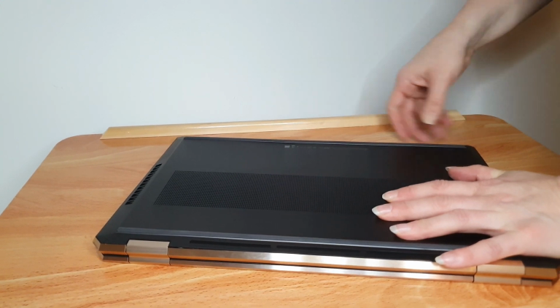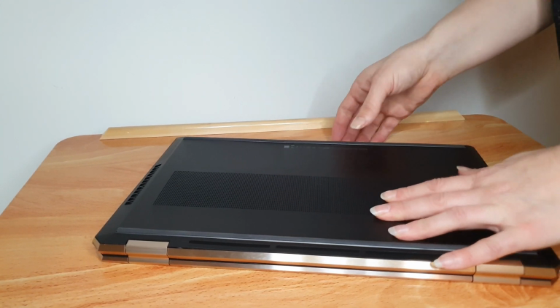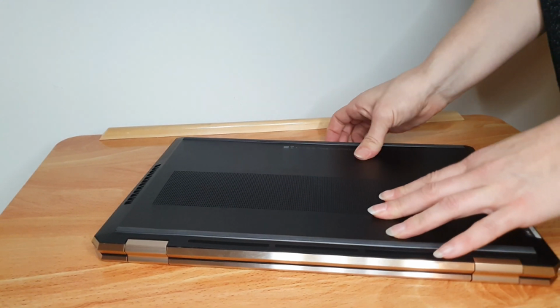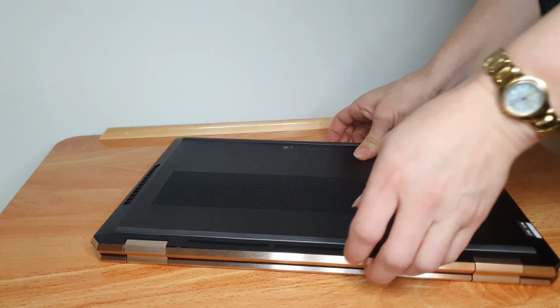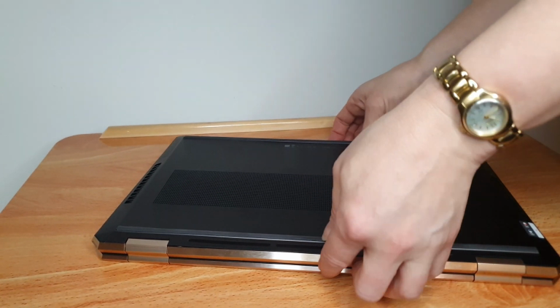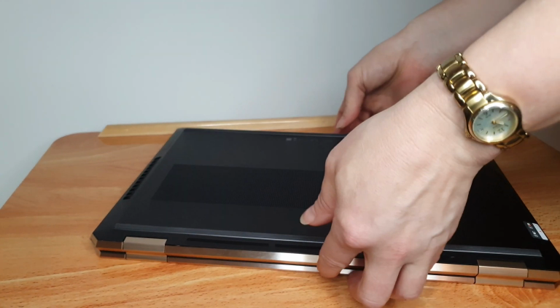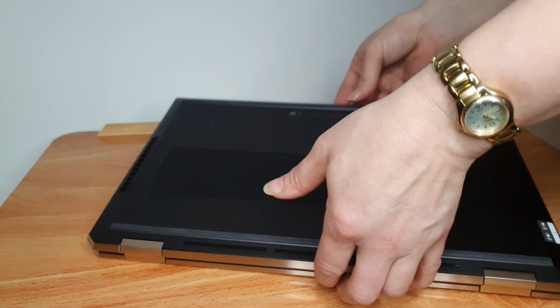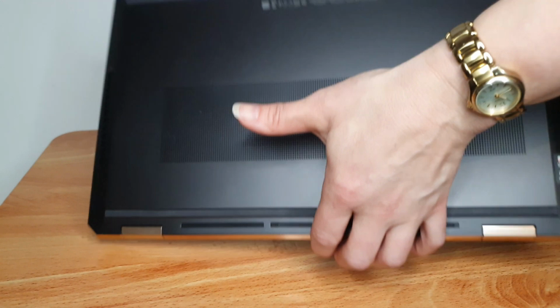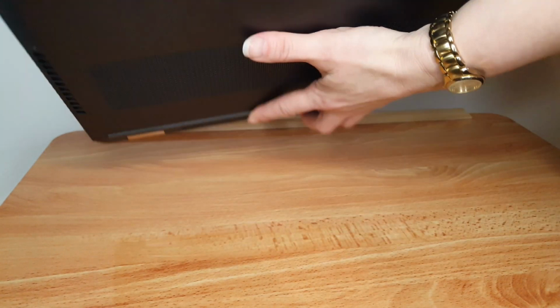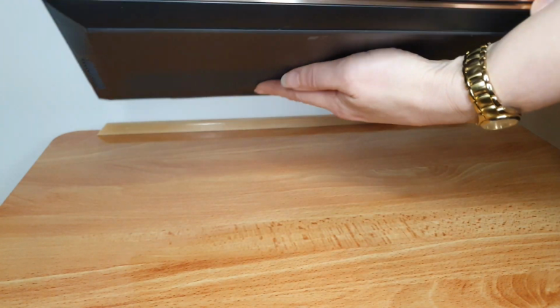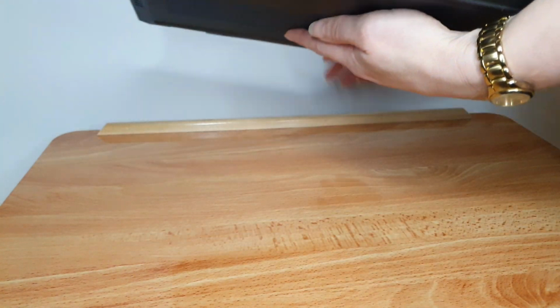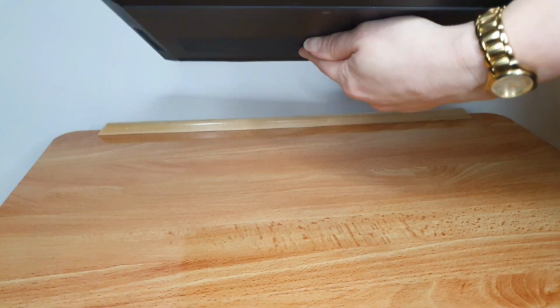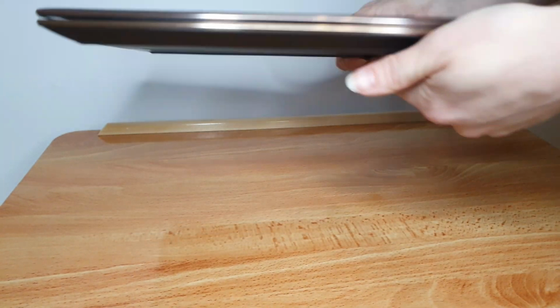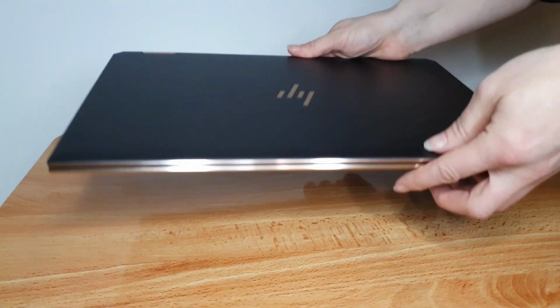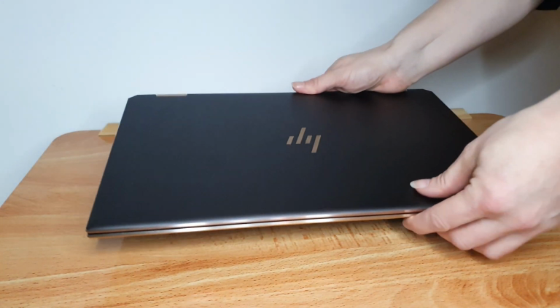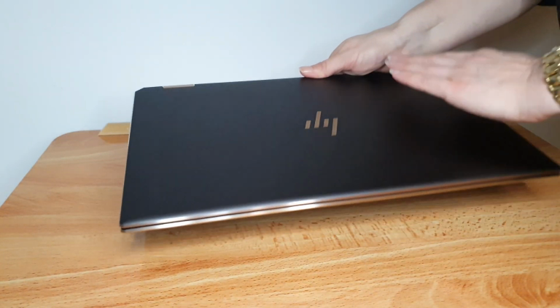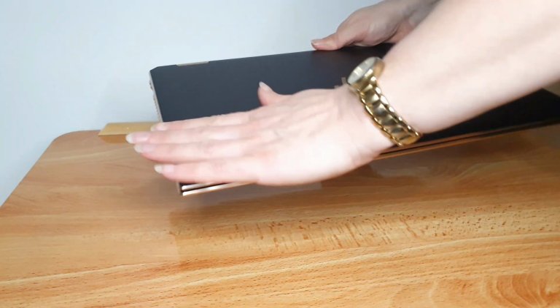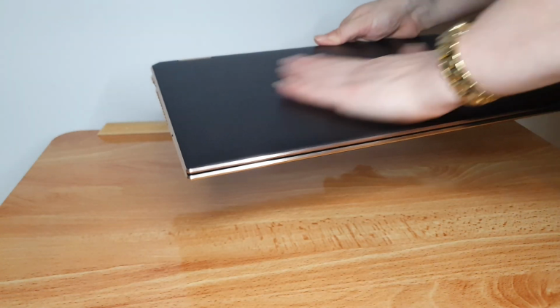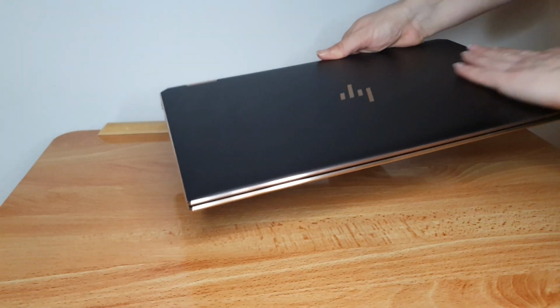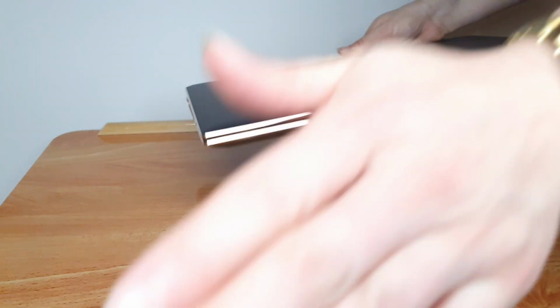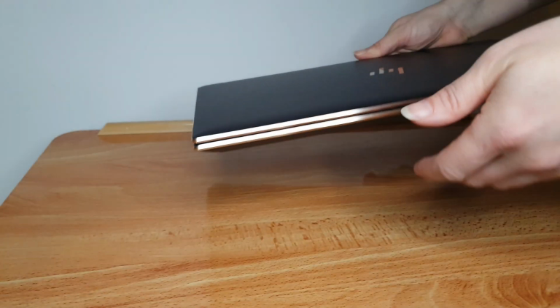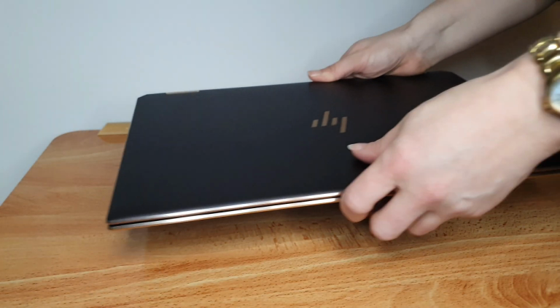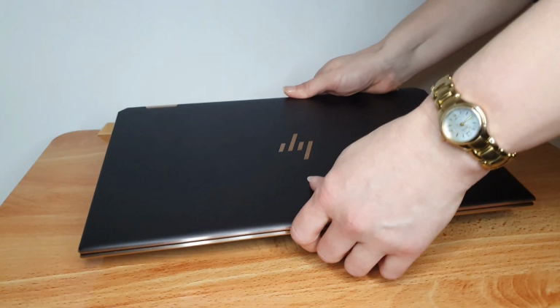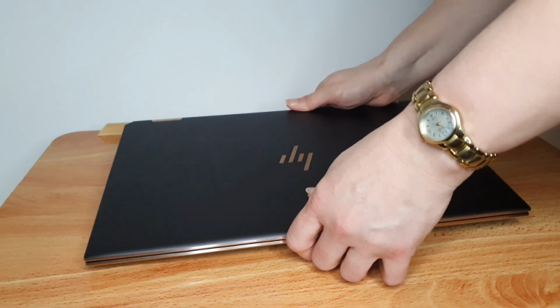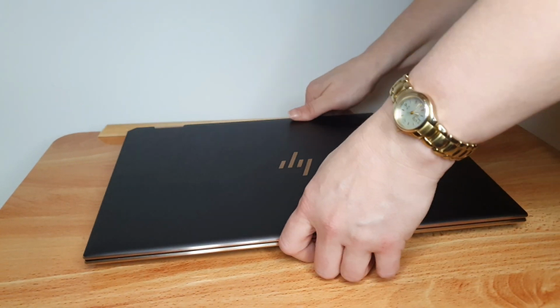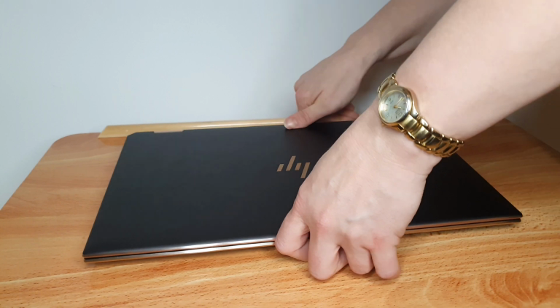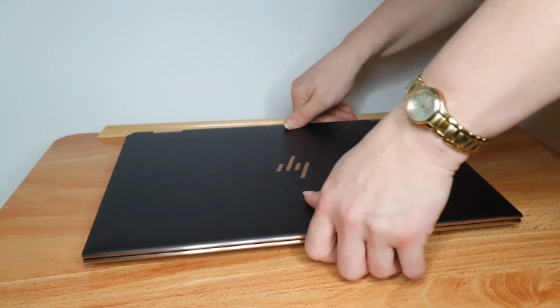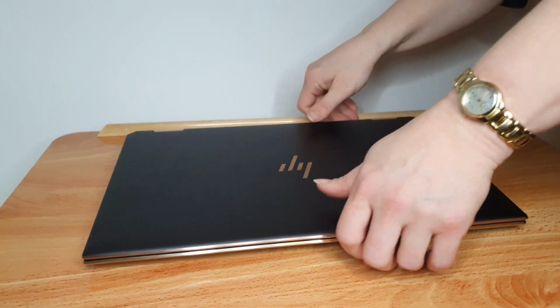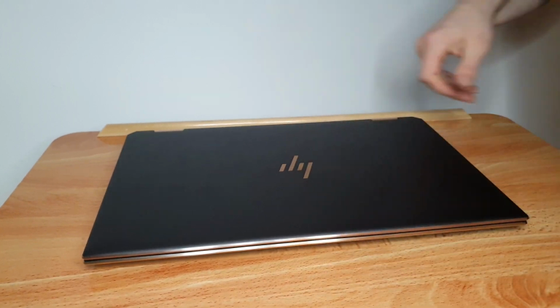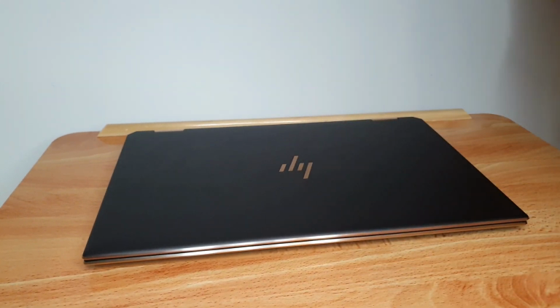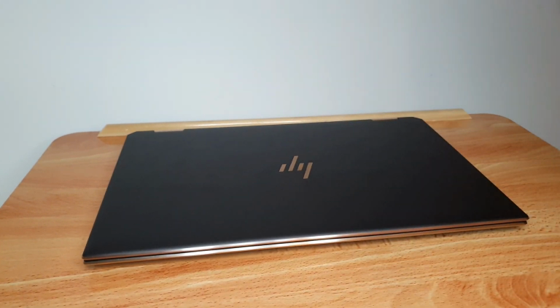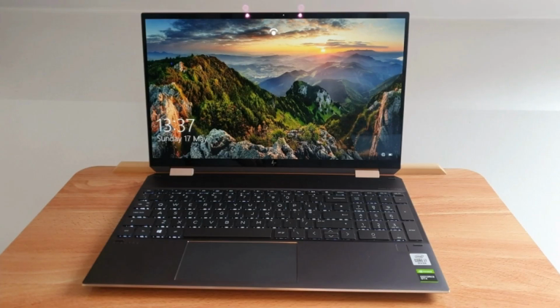And if you have one of these babies, enjoy — it's a great laptop so far. I'll keep you posted. Thank you. Bye.